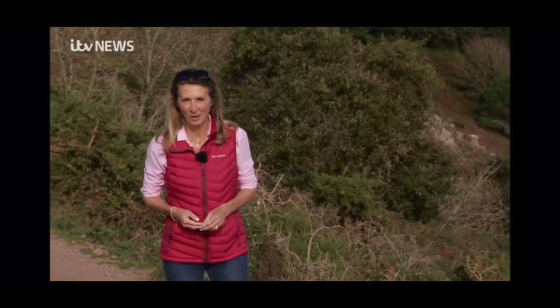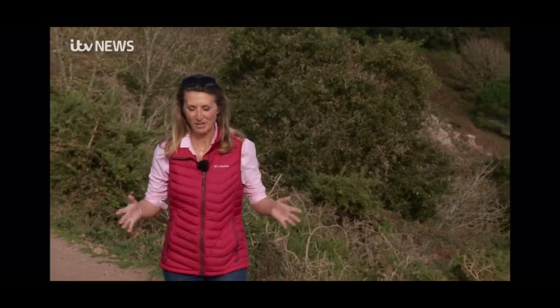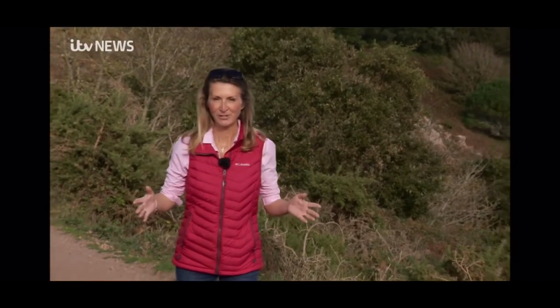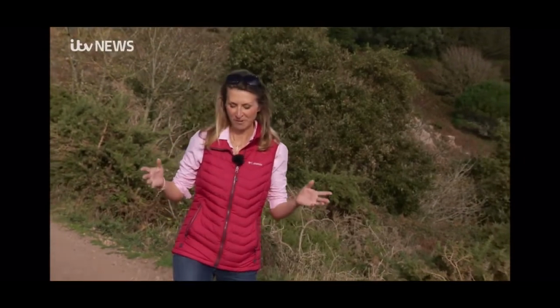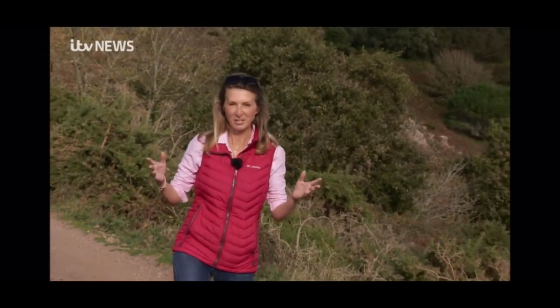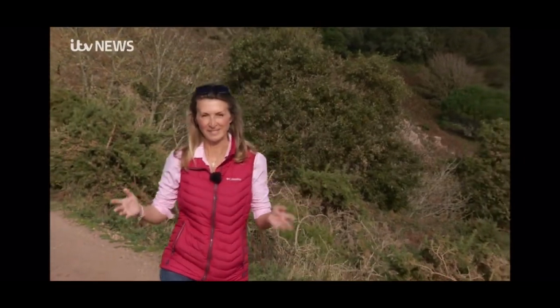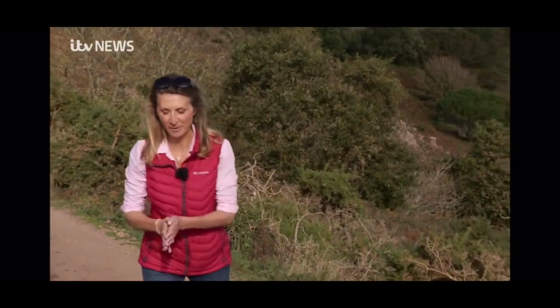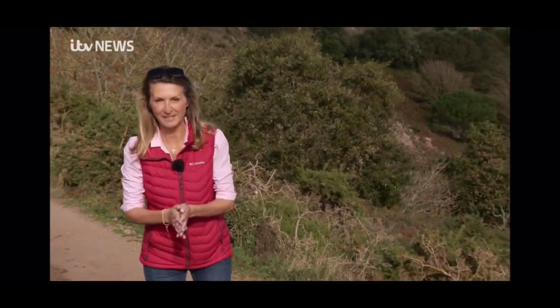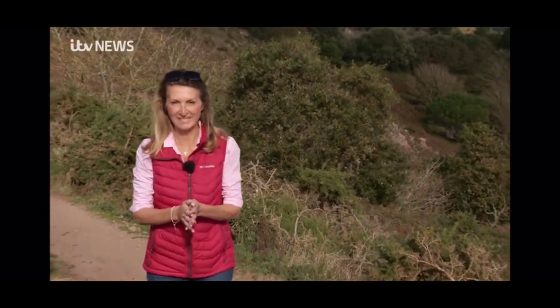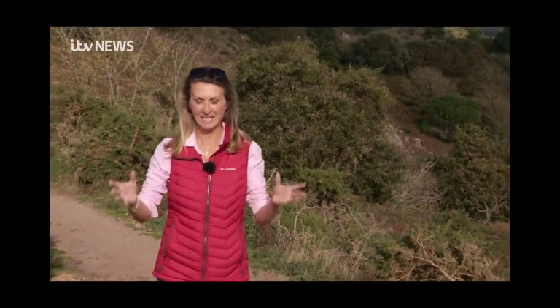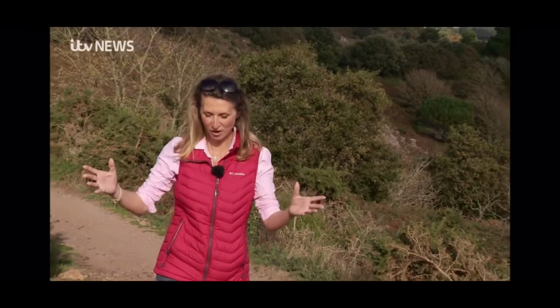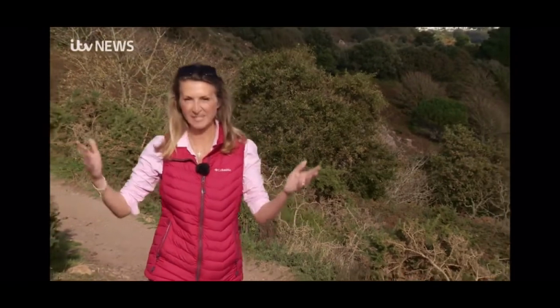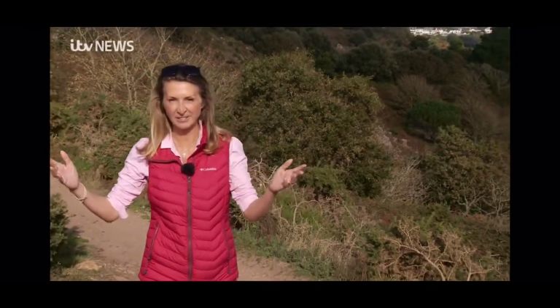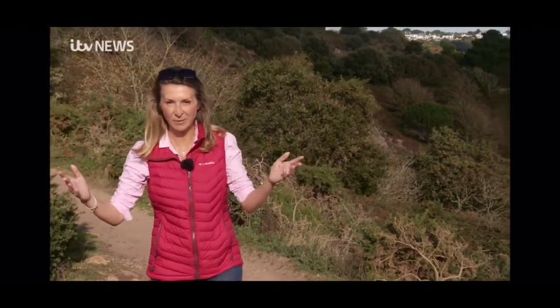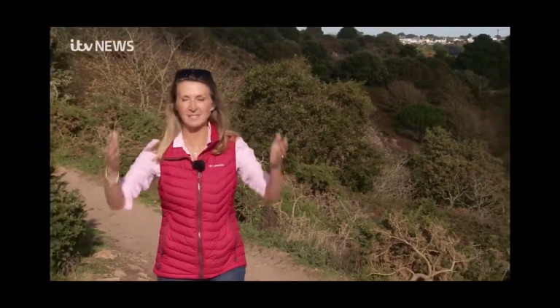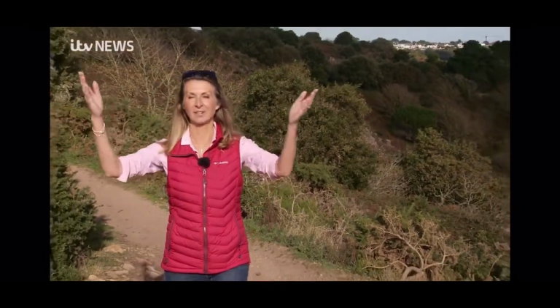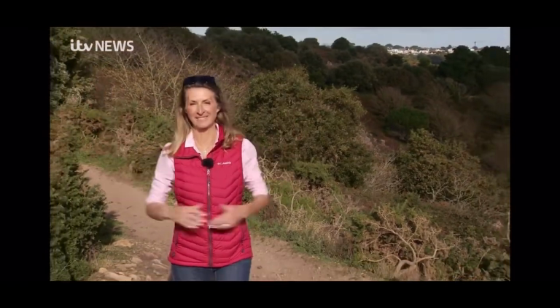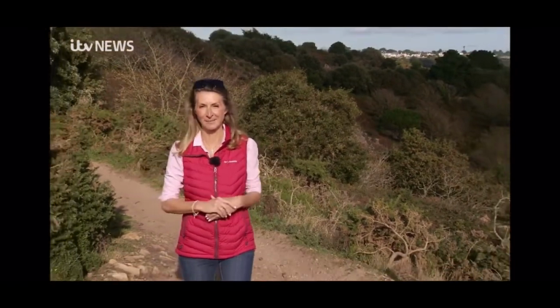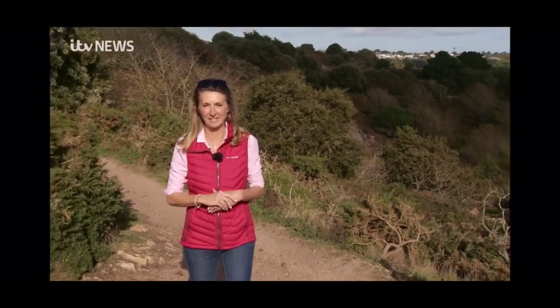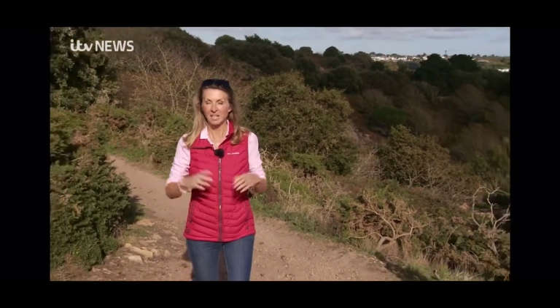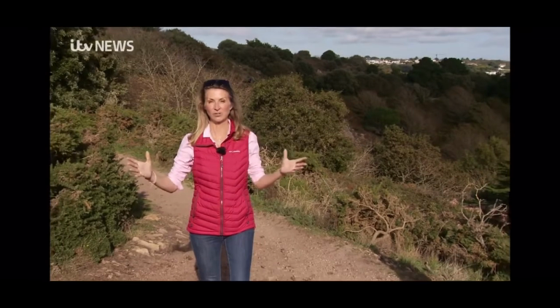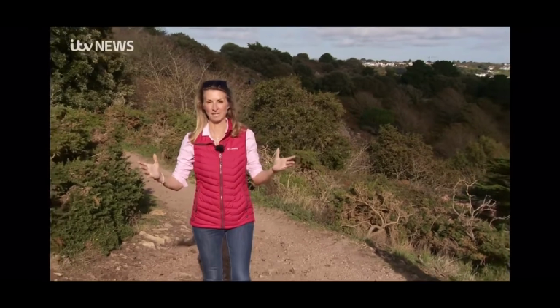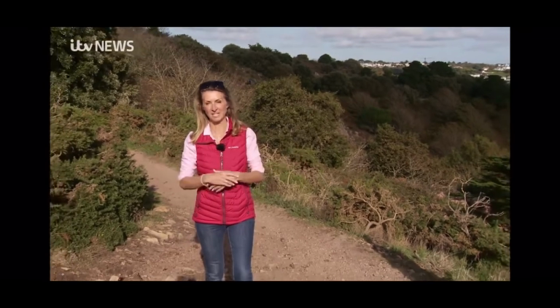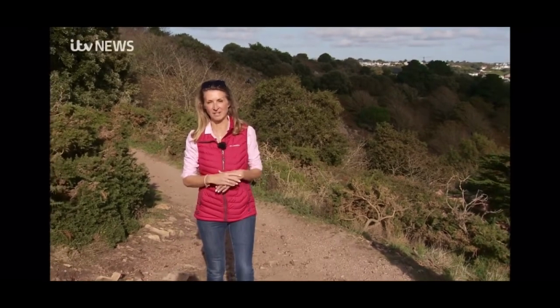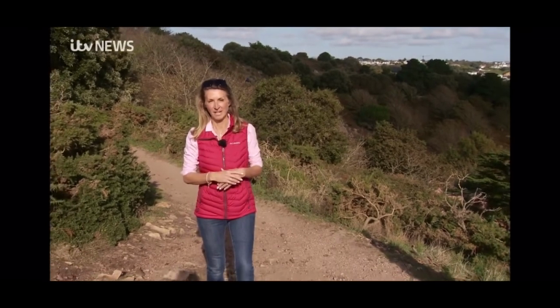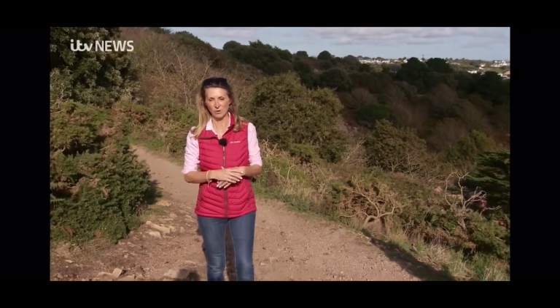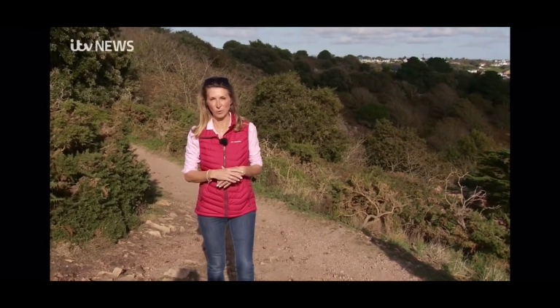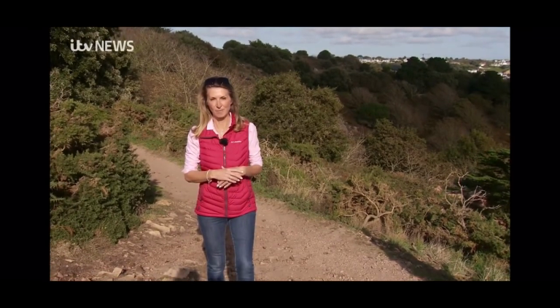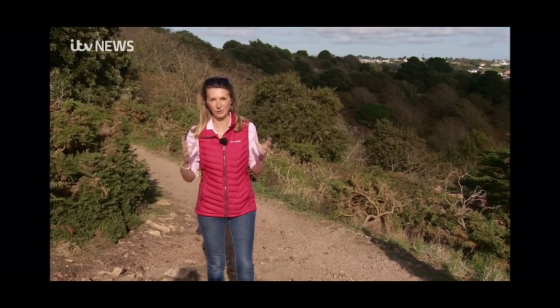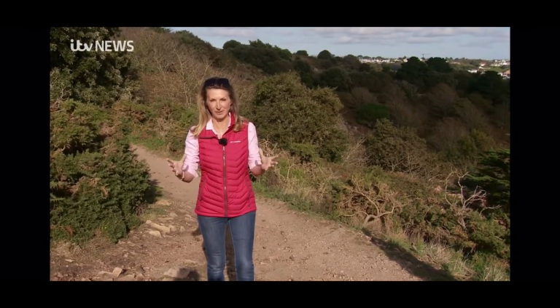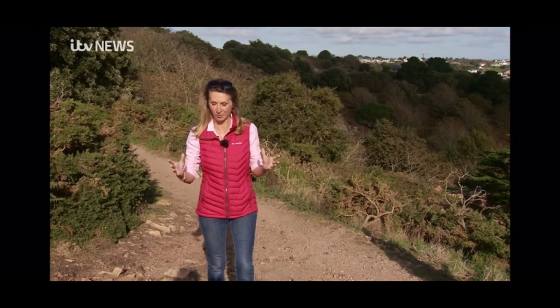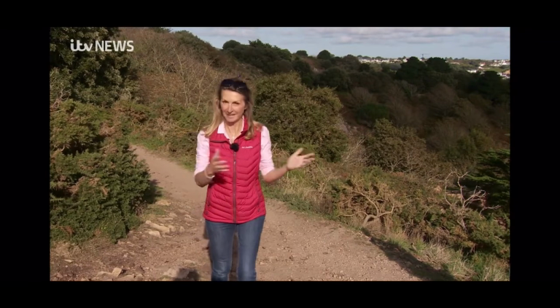The last few days have been glorious. We've had some fantastic dry, settled, sunny weather. The sun is even coming out as I speak — just look at that. And a lot of people are taking to the coastlines to enjoy walks, but also, believe it or not, painting.